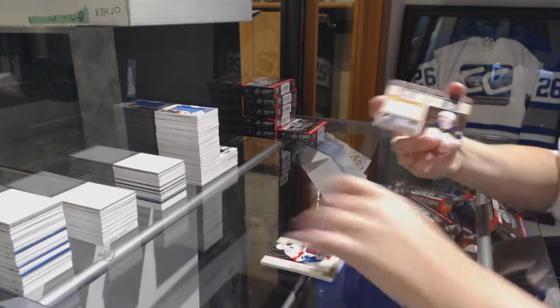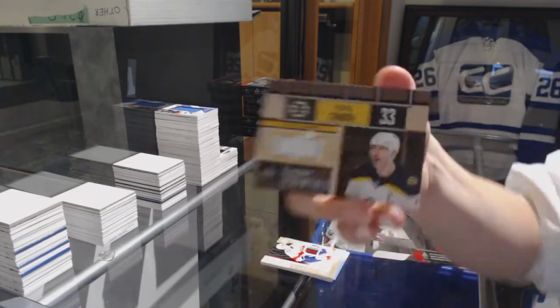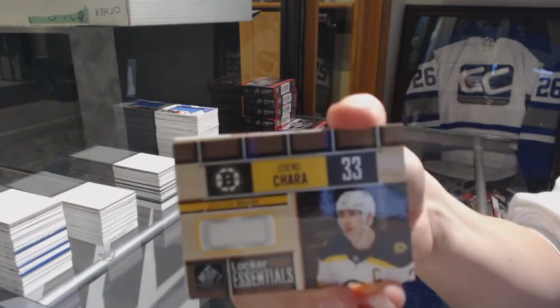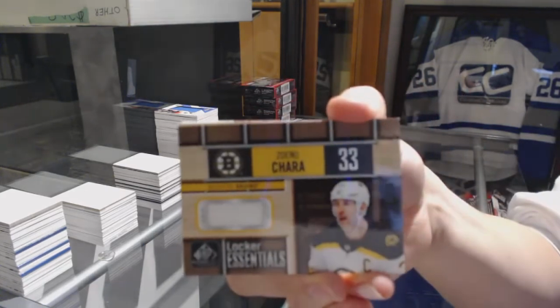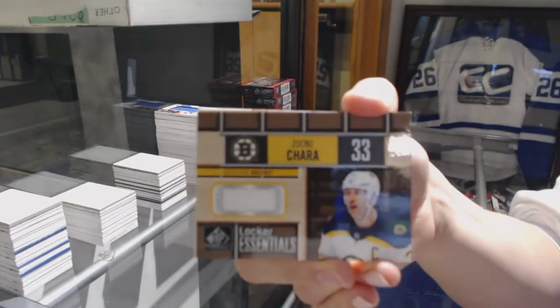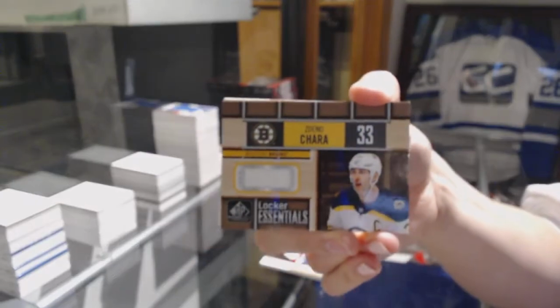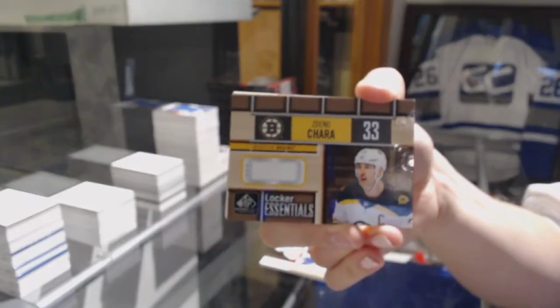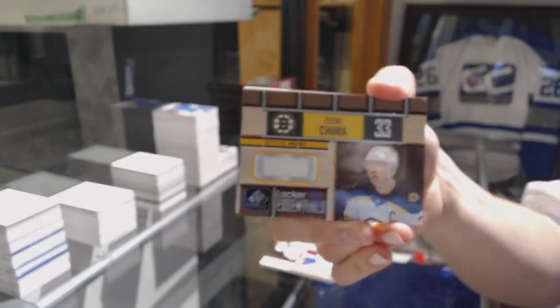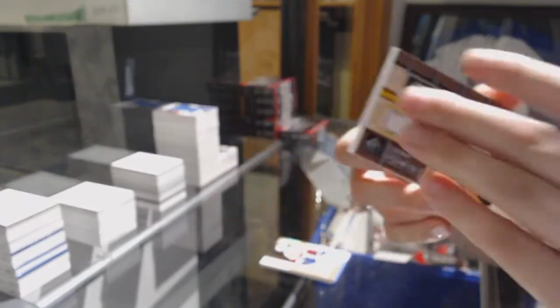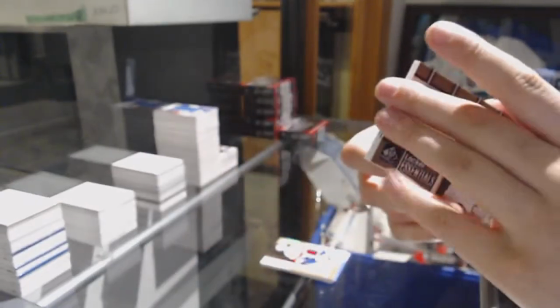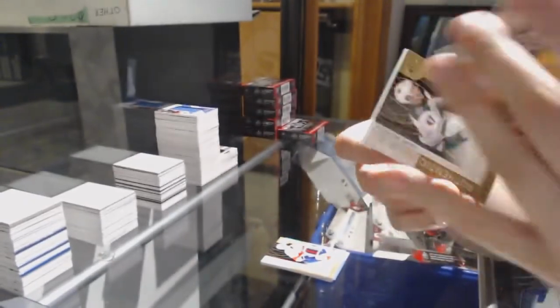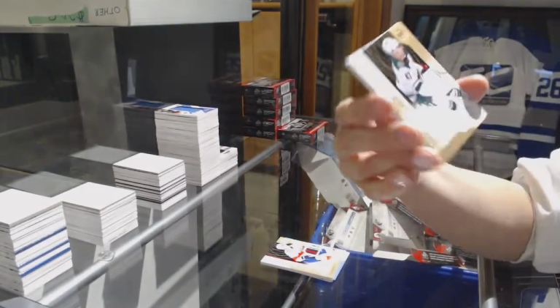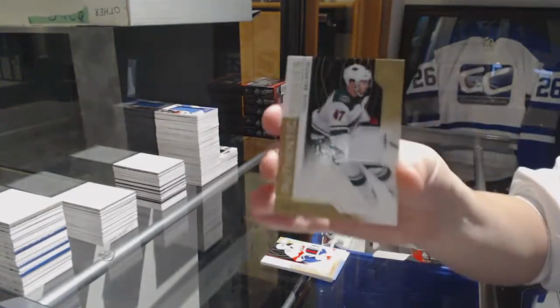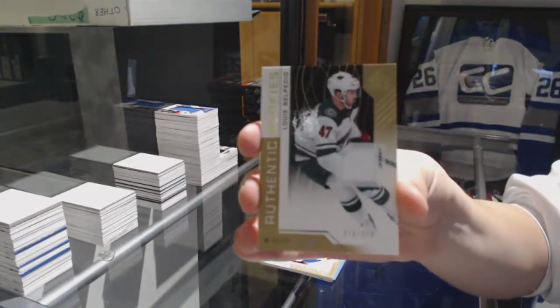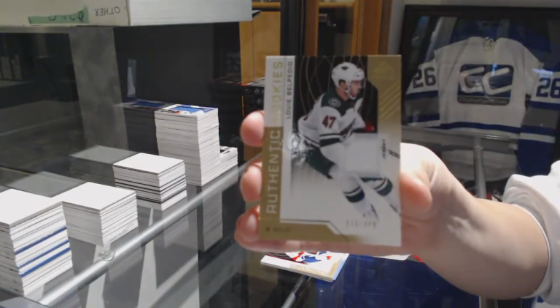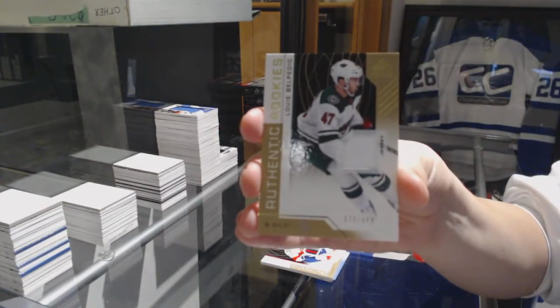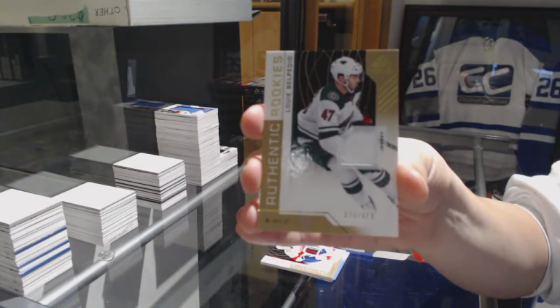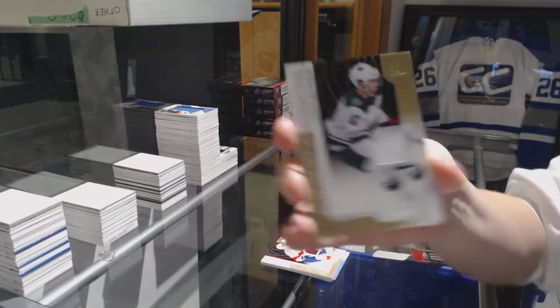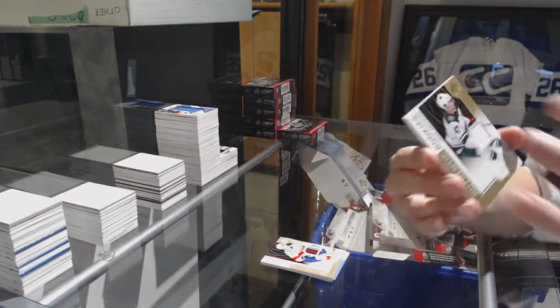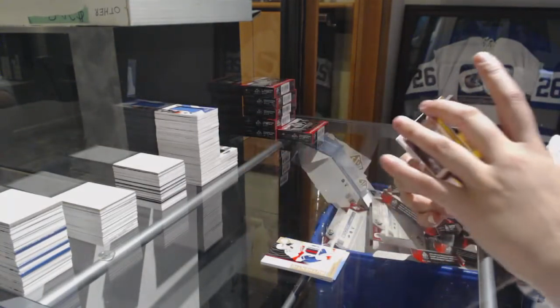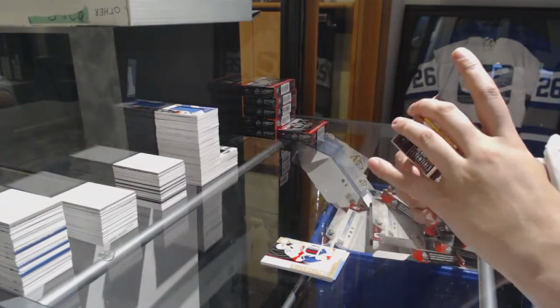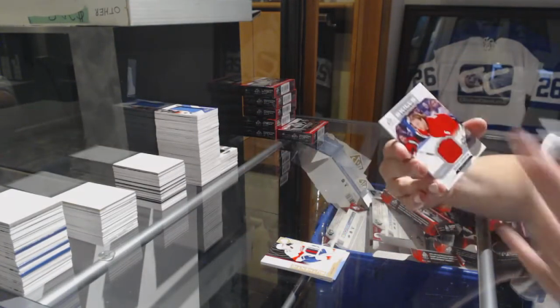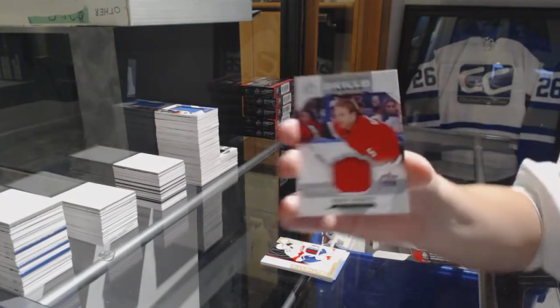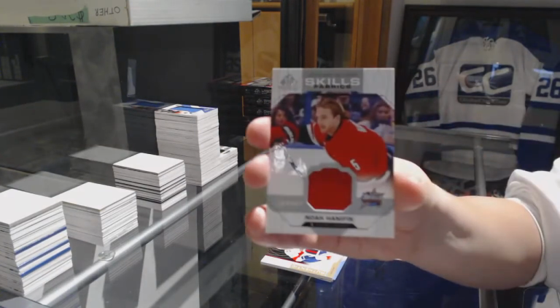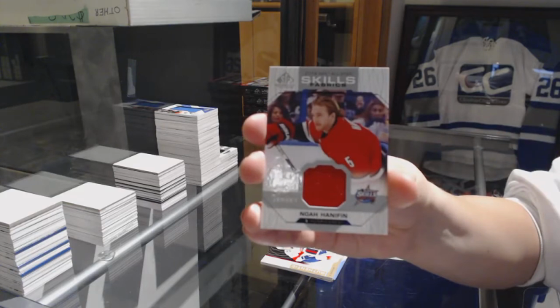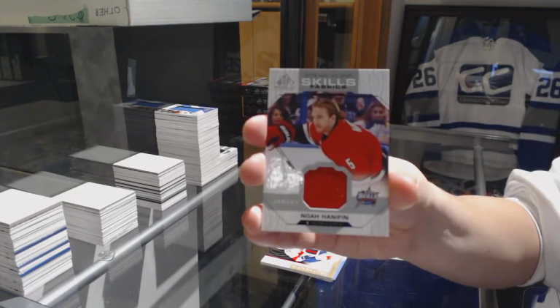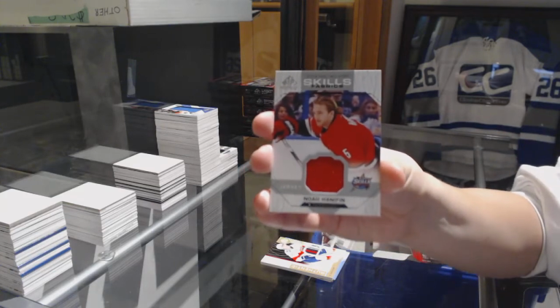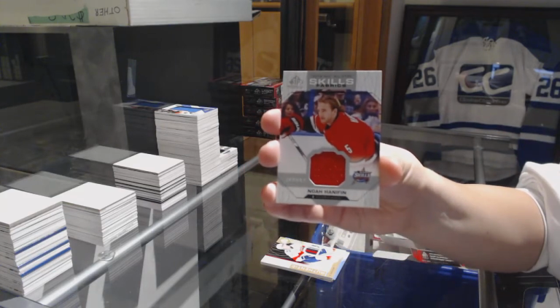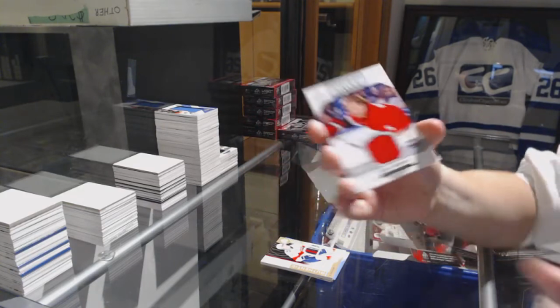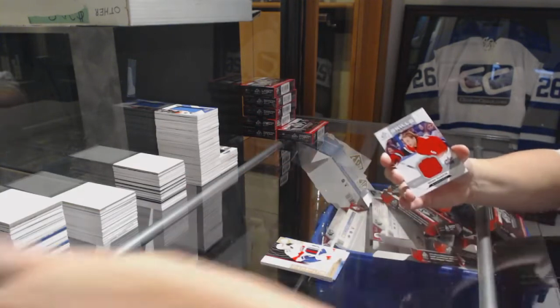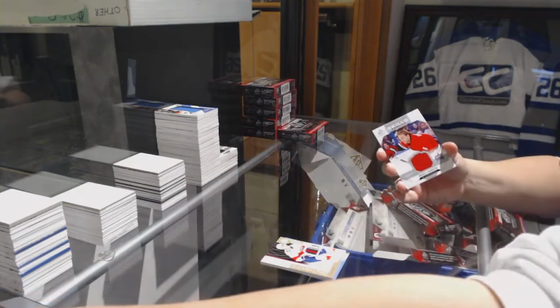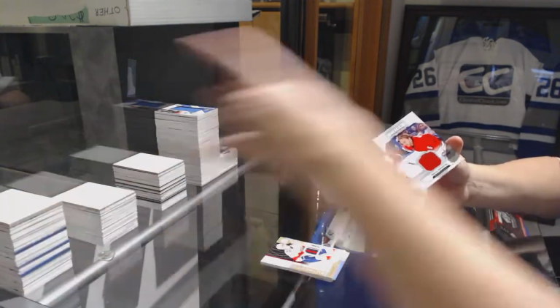Locker Essentials of Zidane Chara for the Boston Bruins. Rookie jersey number to 499 of Louis Belpario for the Minnesota Wild, and All-Star Skills fabric jersey for the Hurricanes of Noah Hanifin.